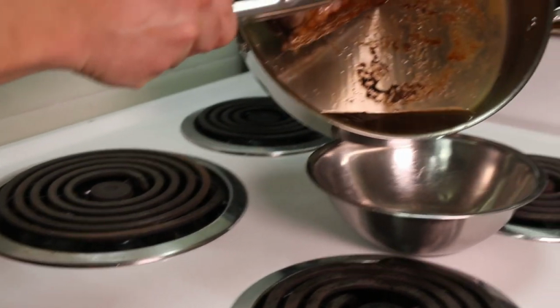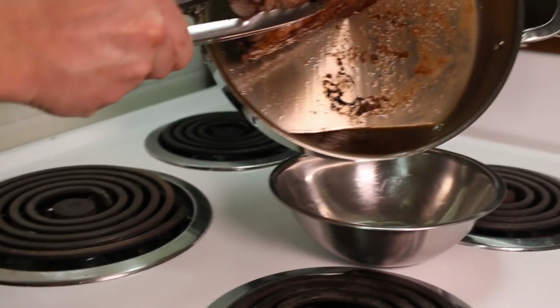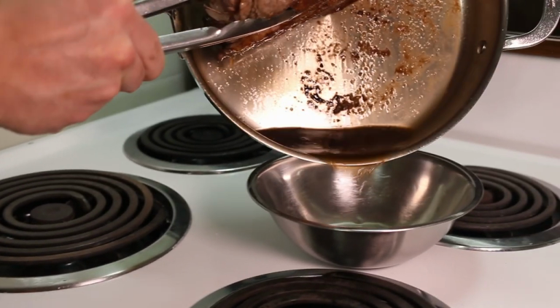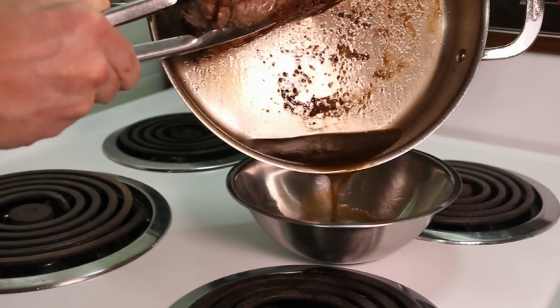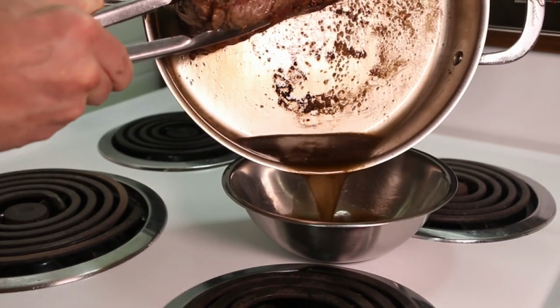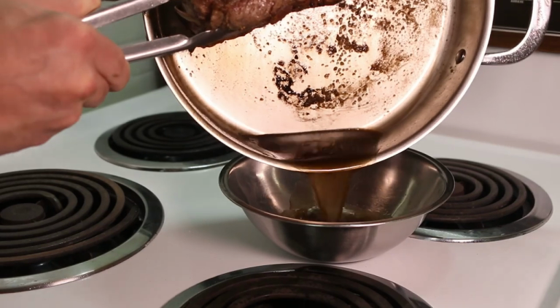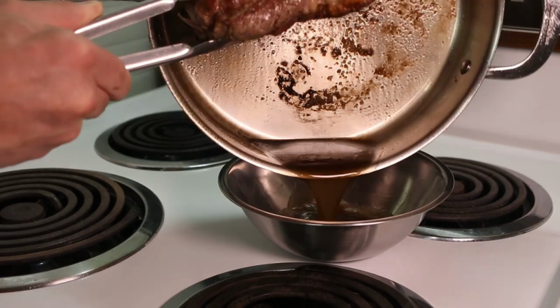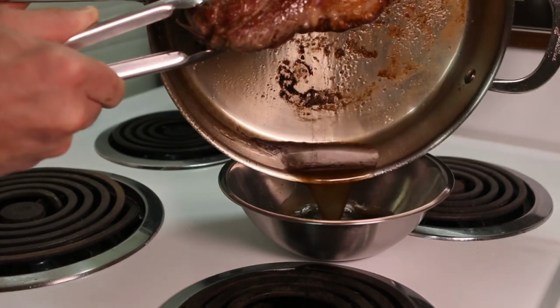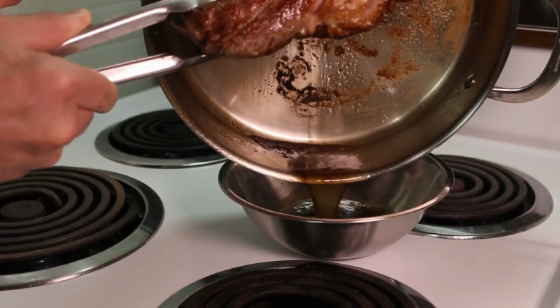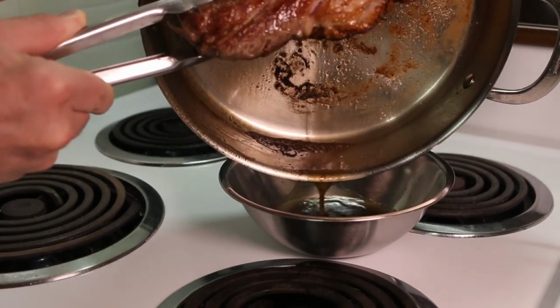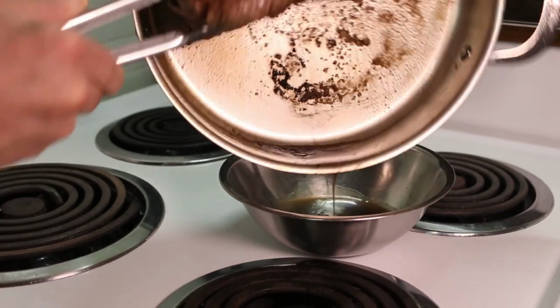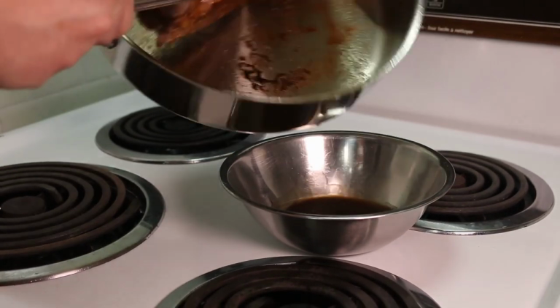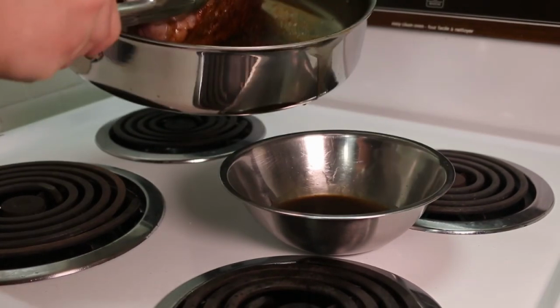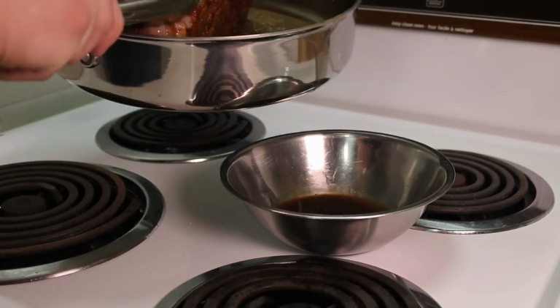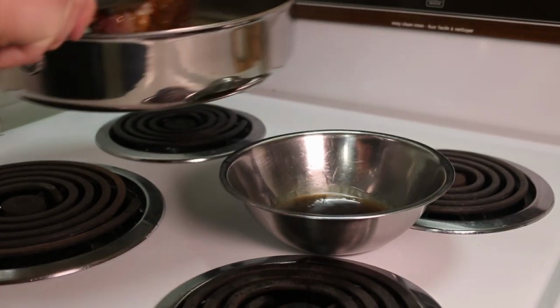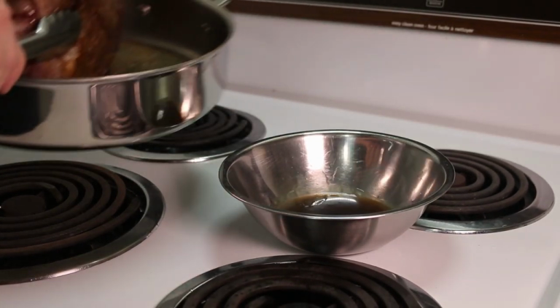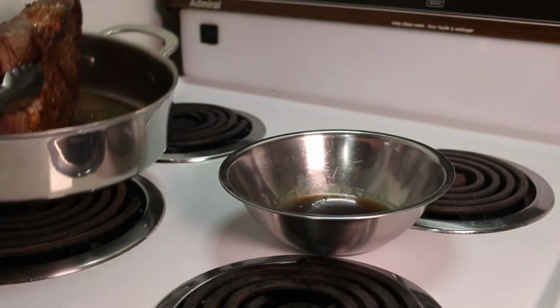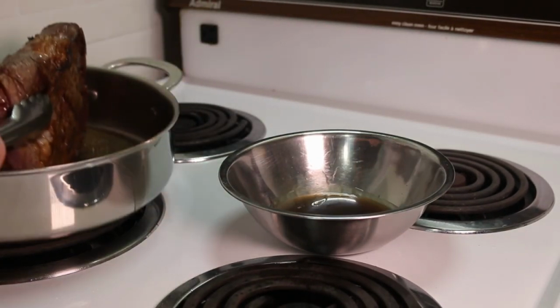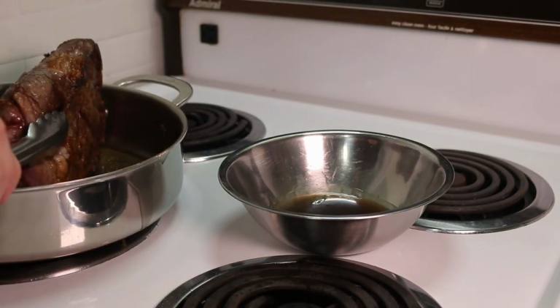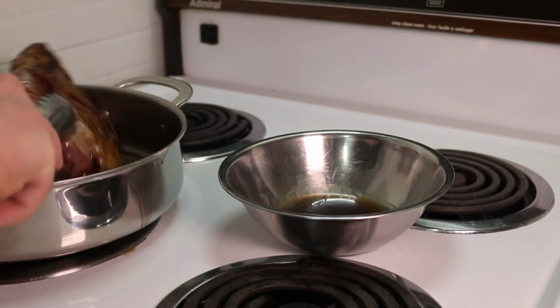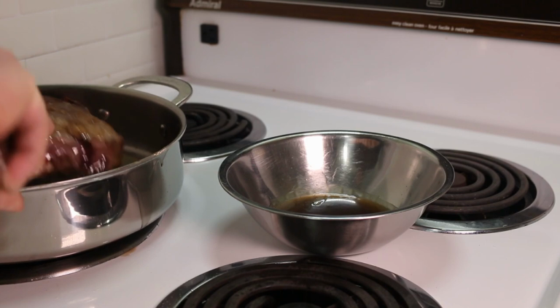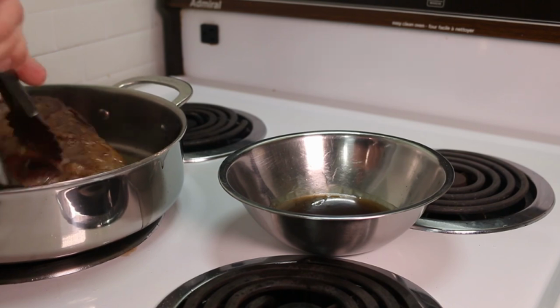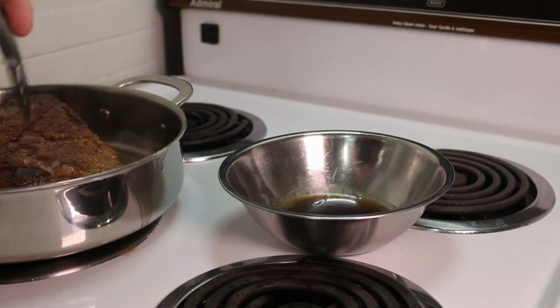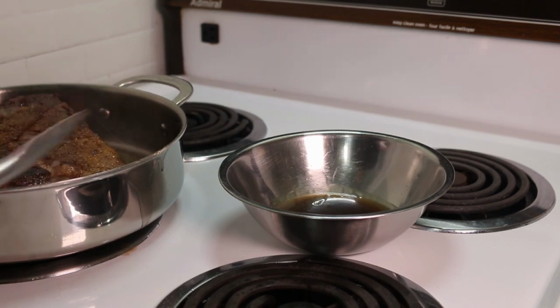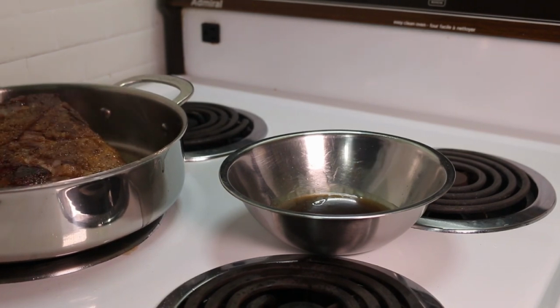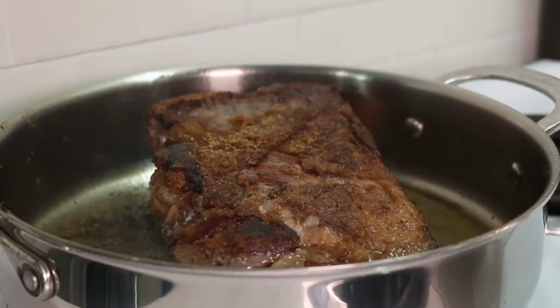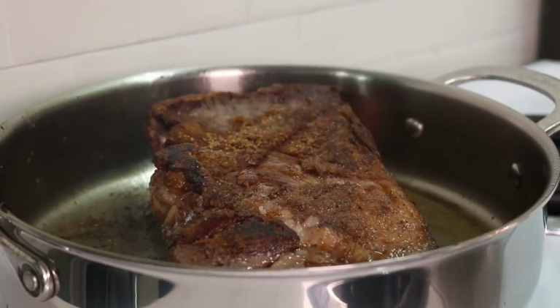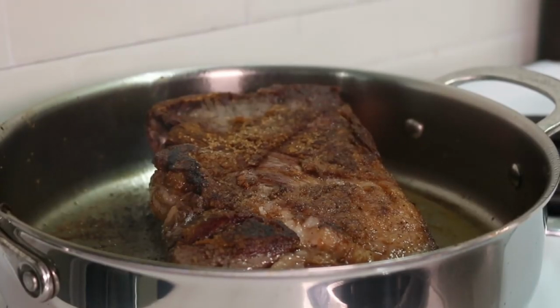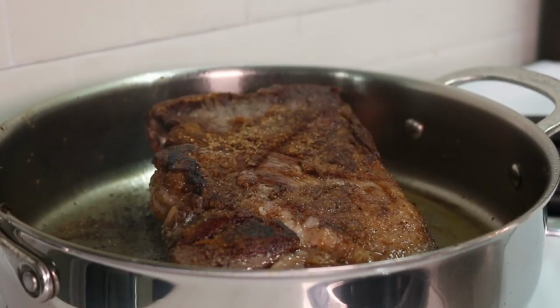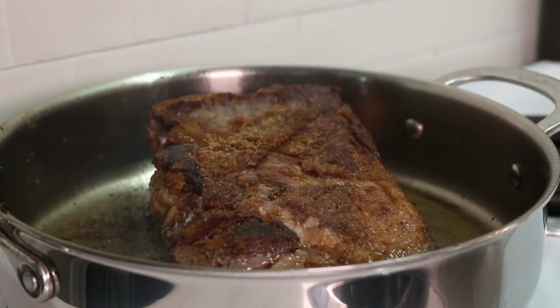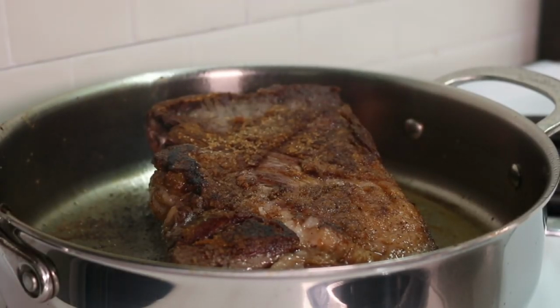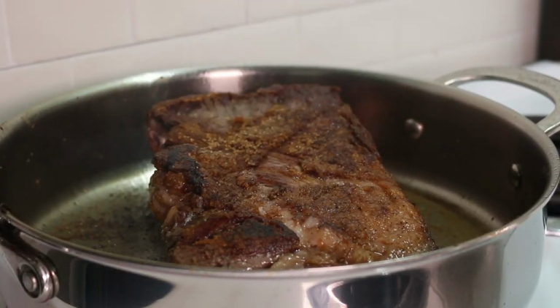Once you're done, discard the excess fat that's been rendered off. Fat is flavor, but too much fat will make the dish greasy. Deglaze the pan with one cup of red wine.